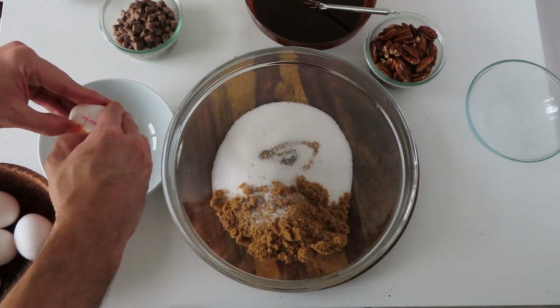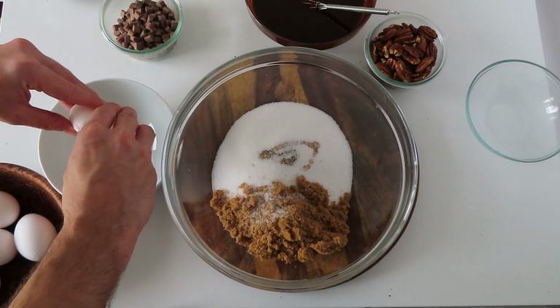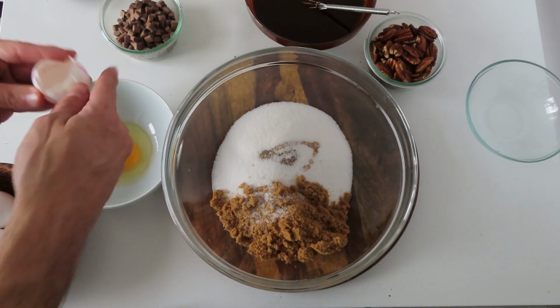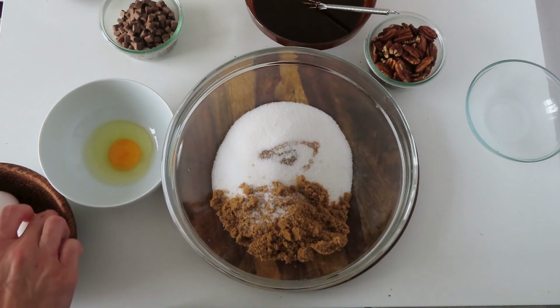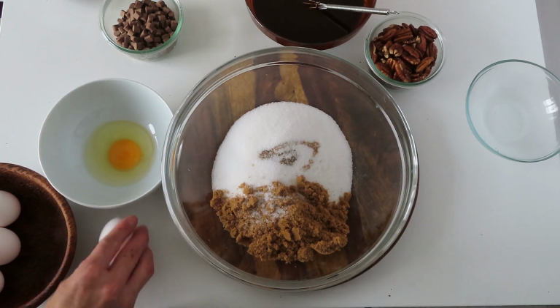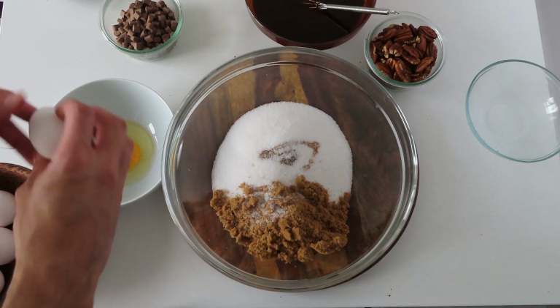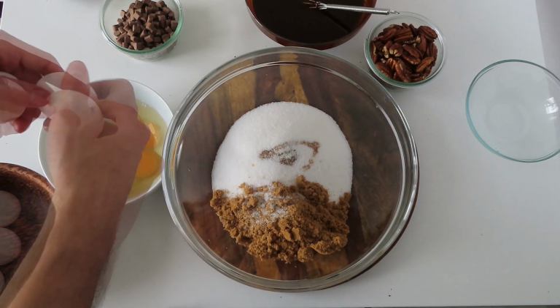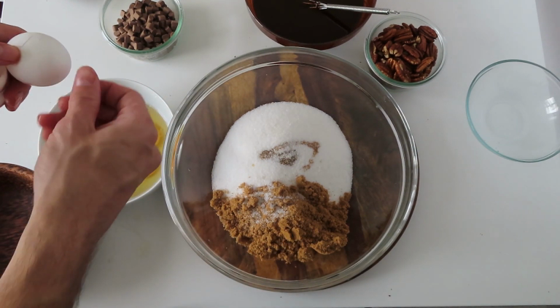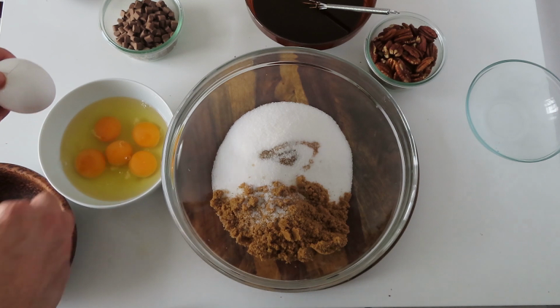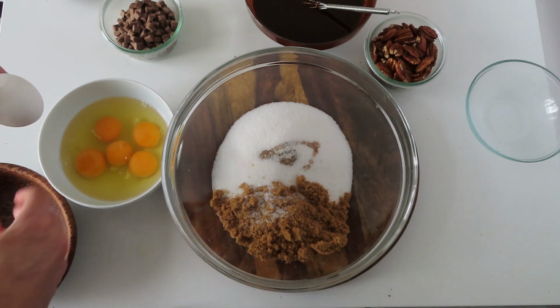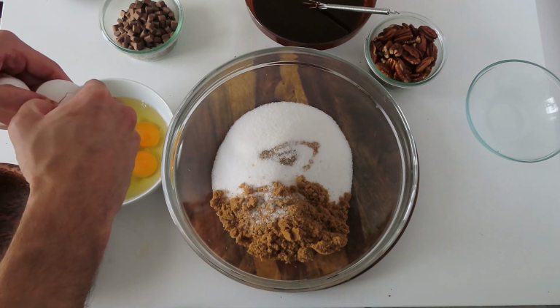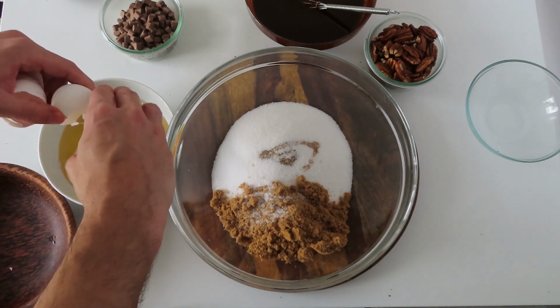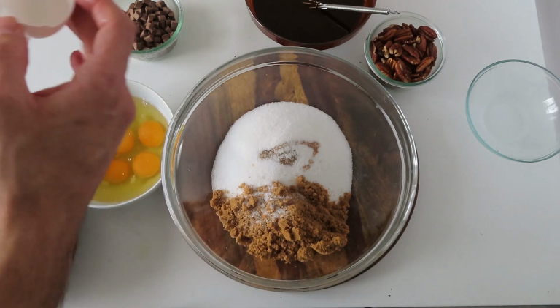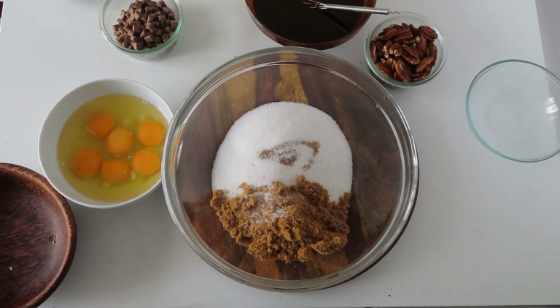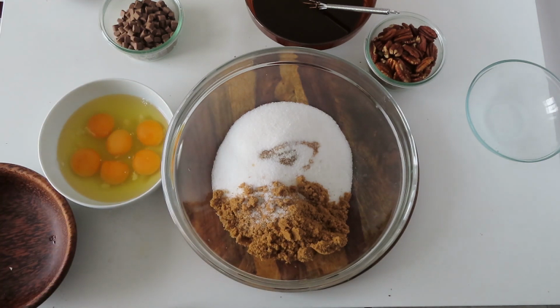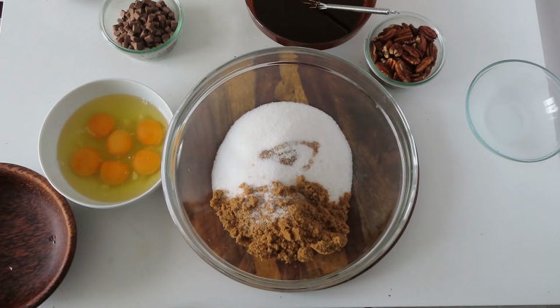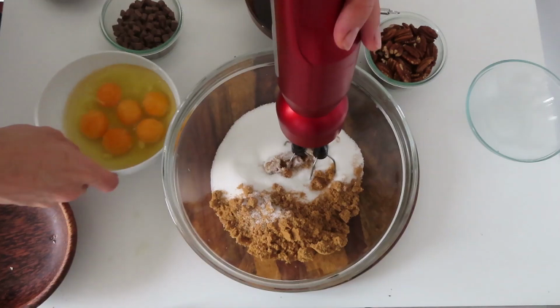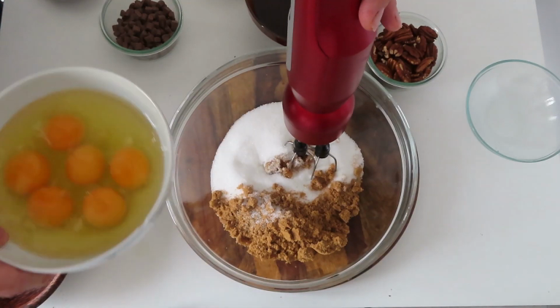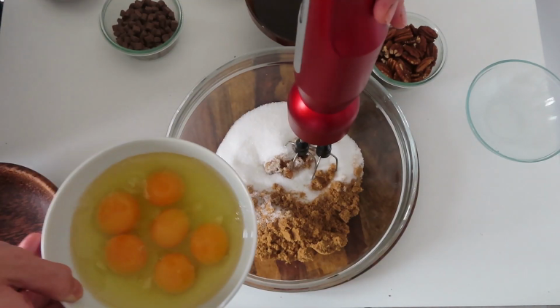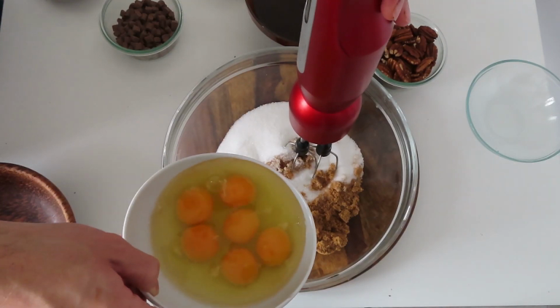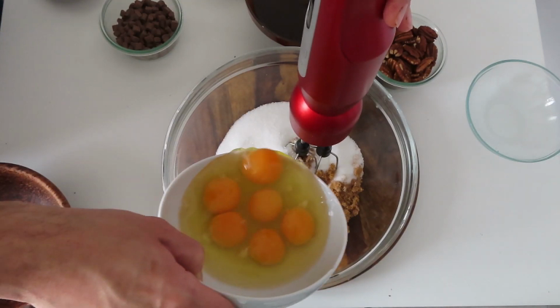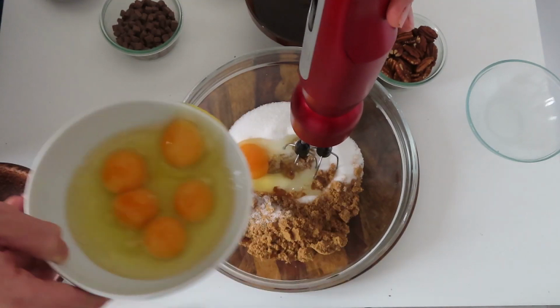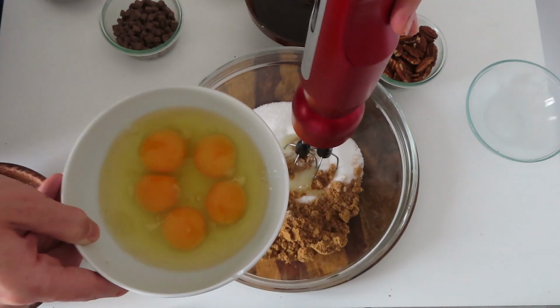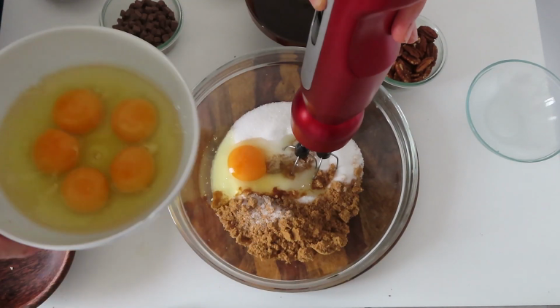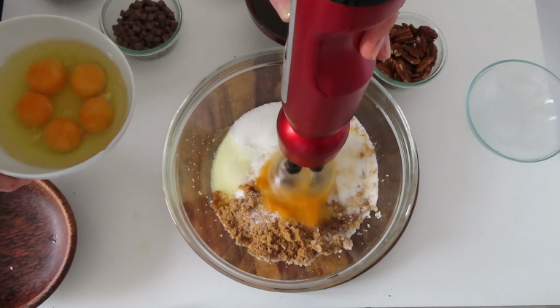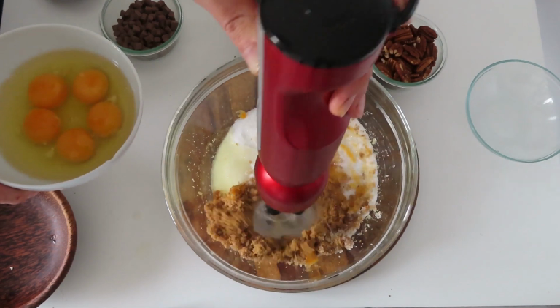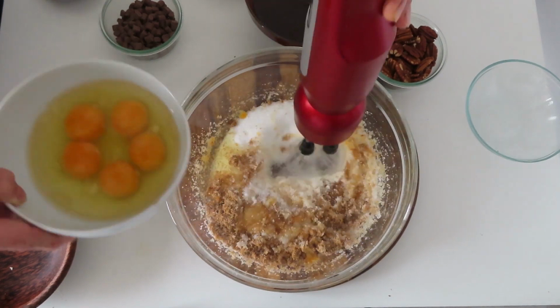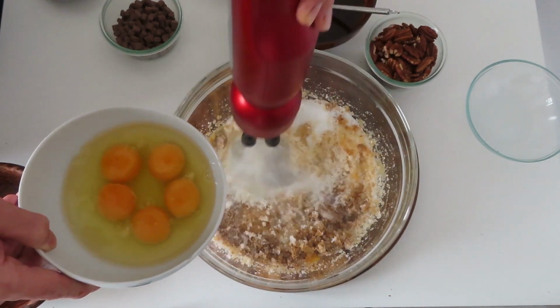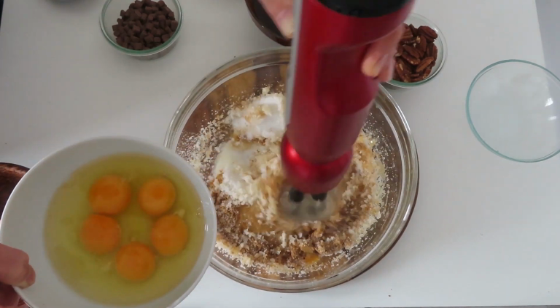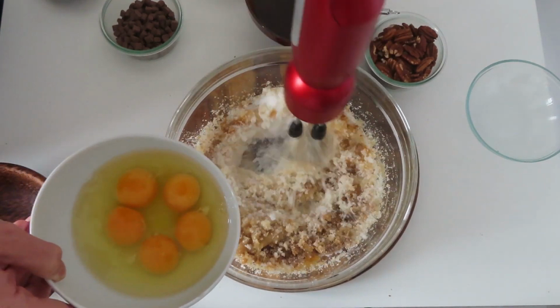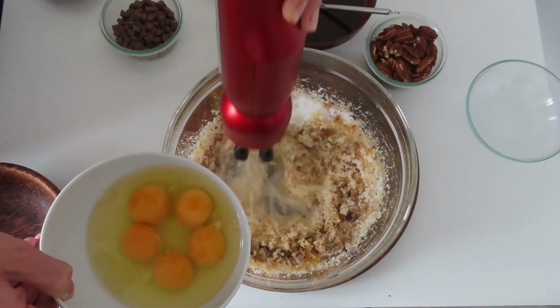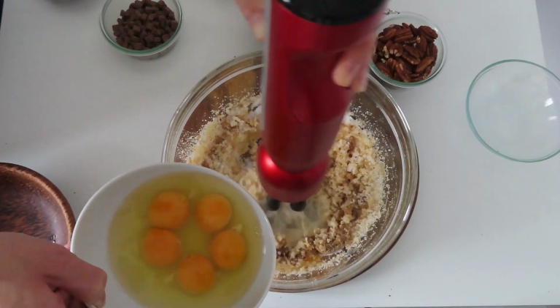Now in a separate bowl break six whole eggs and start adding them gradually while mixing. Mix it for at least five minutes so that you incorporate as much air as possible into the mixture.